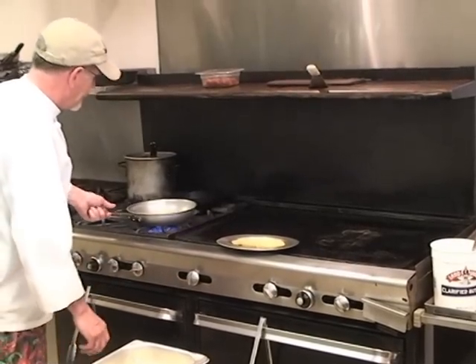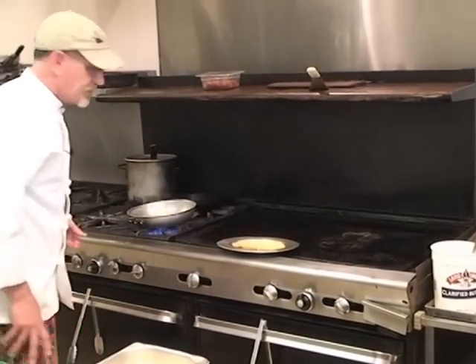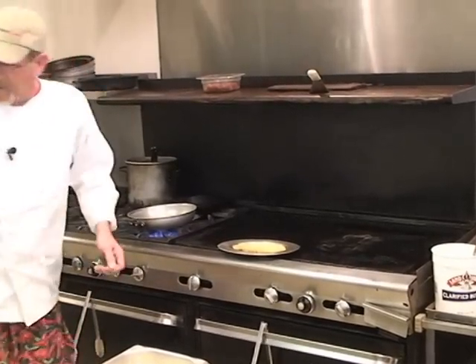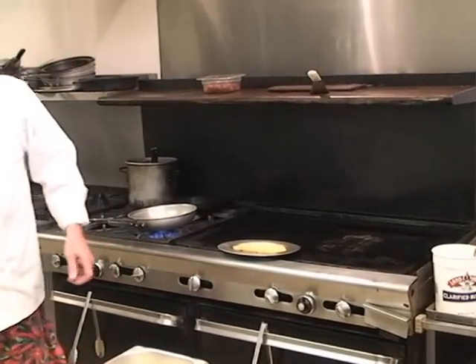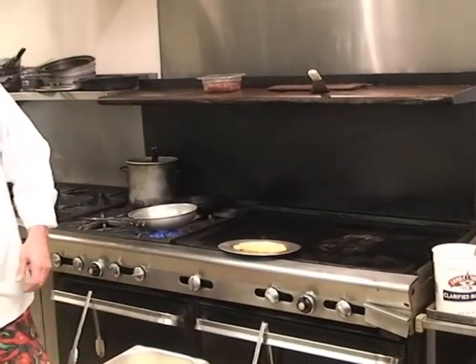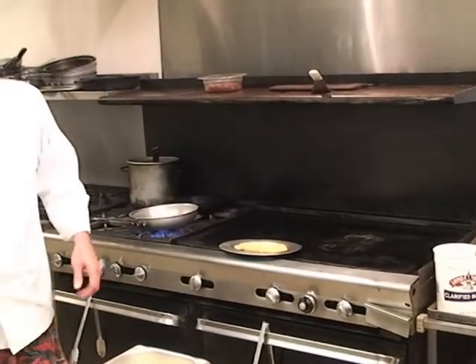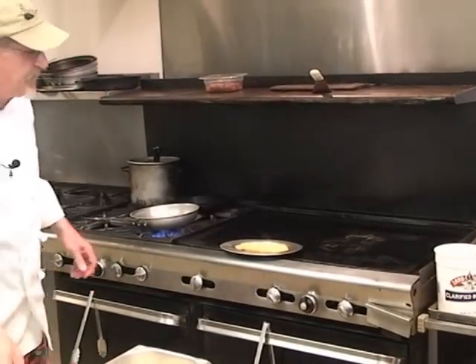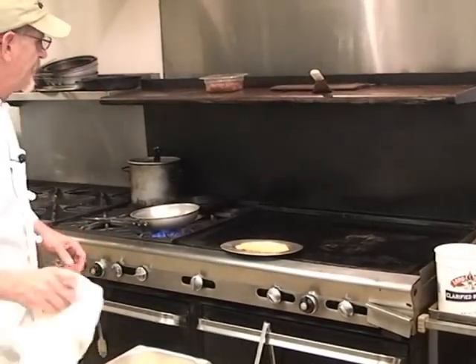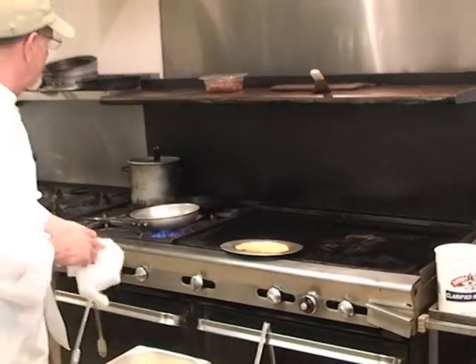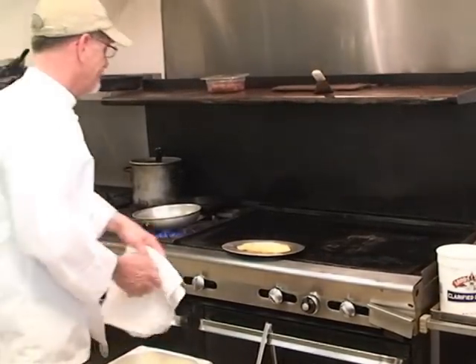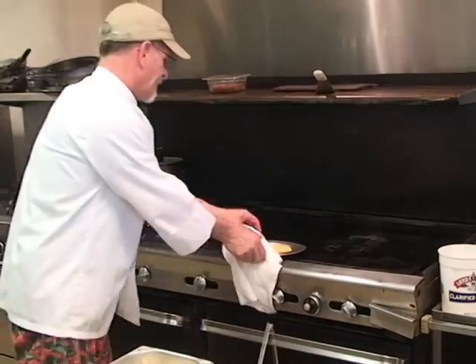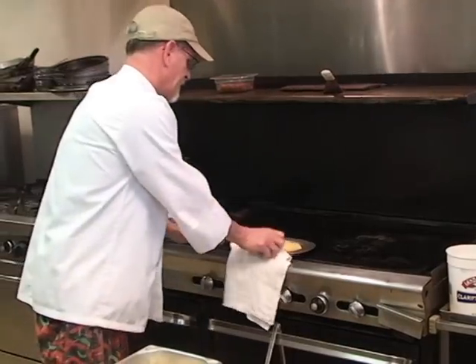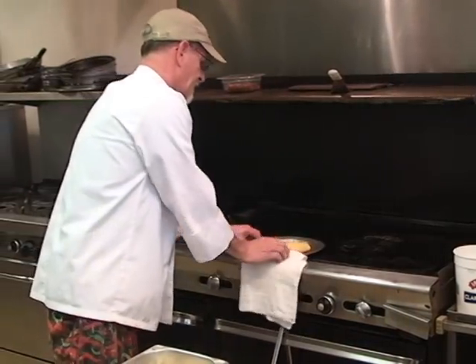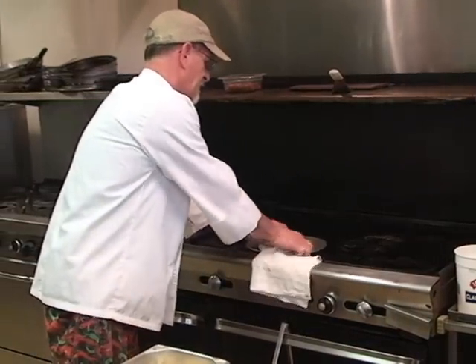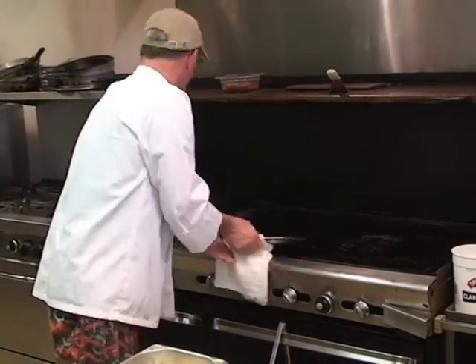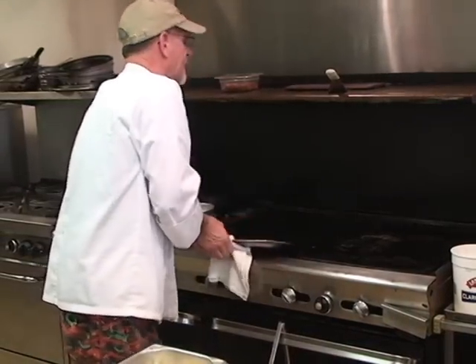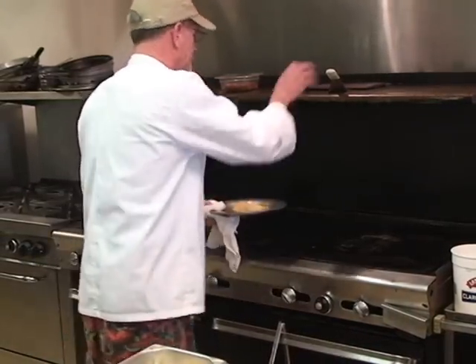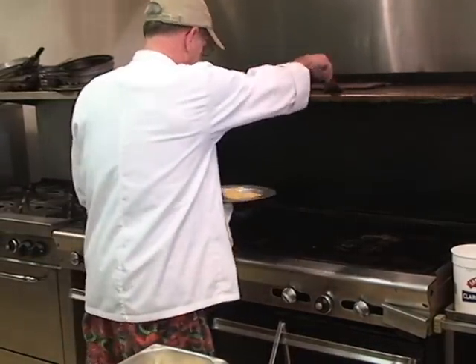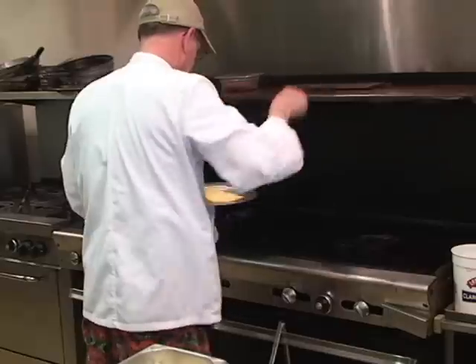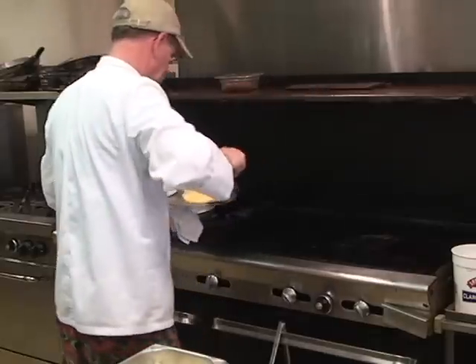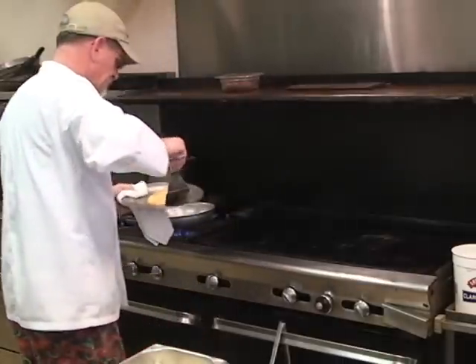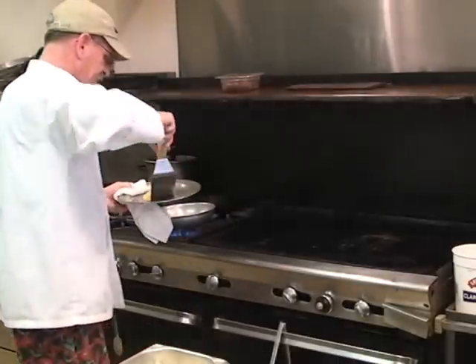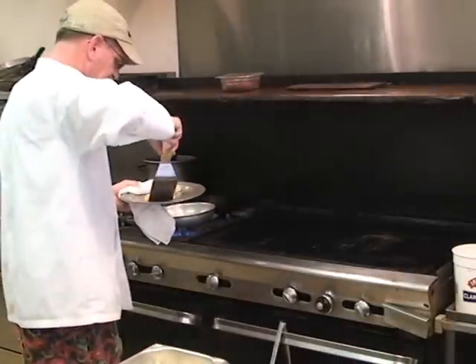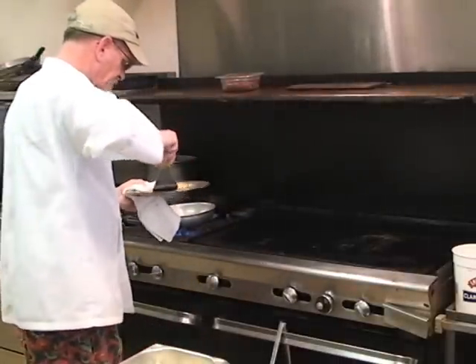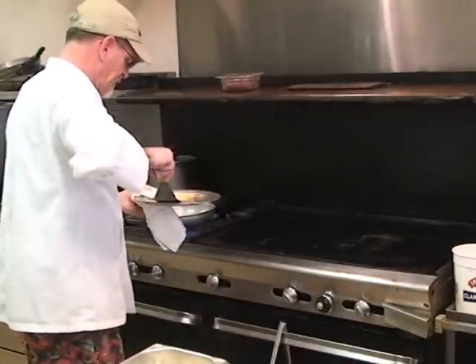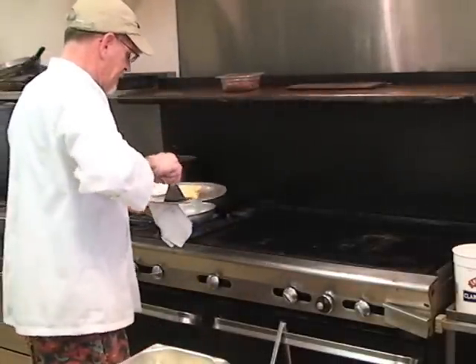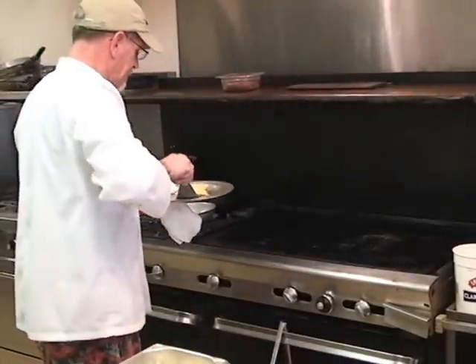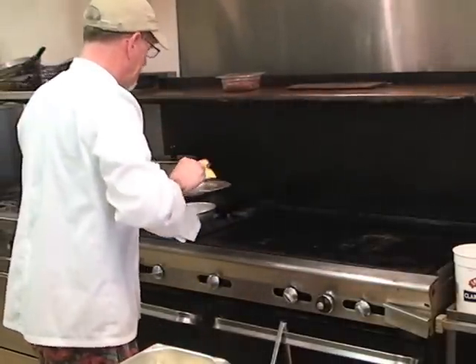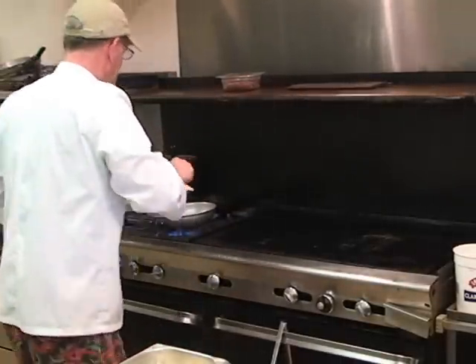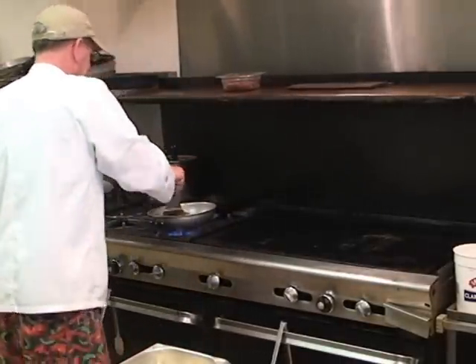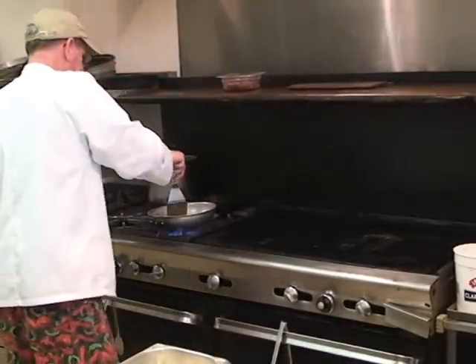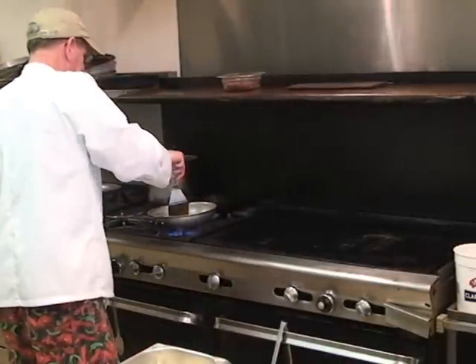Put a little bit of heat on that. We're going to serve this today over cheese raviolis. Got some raviolis down — slide it right in there.